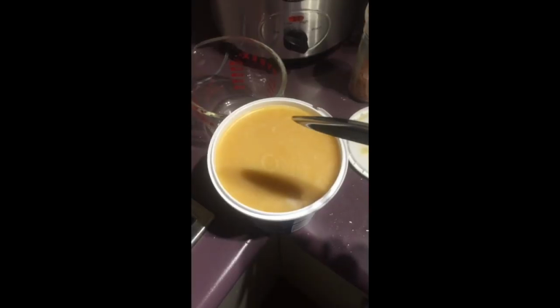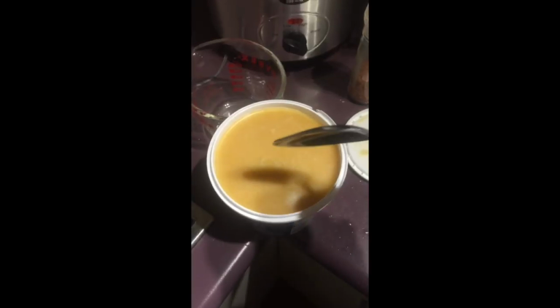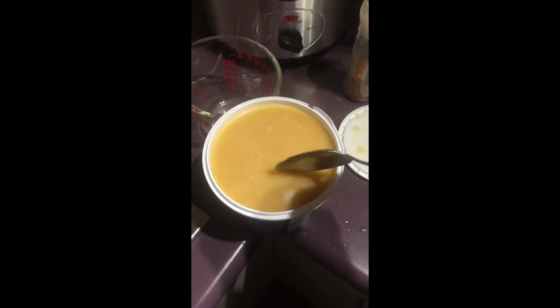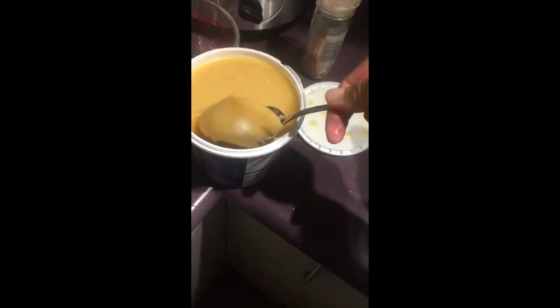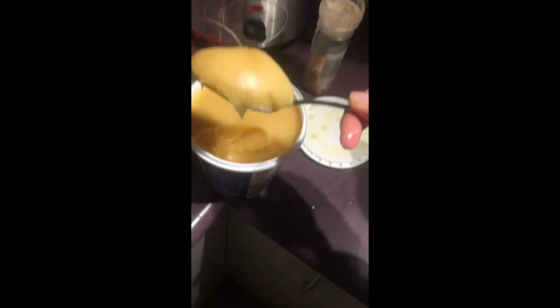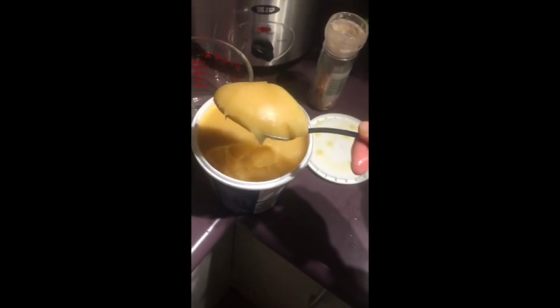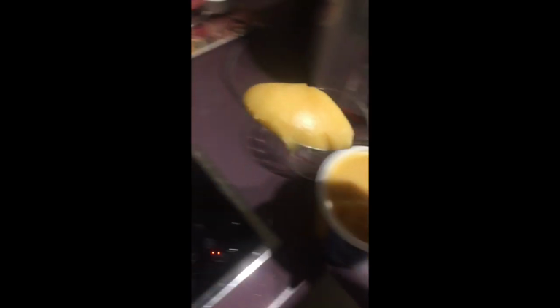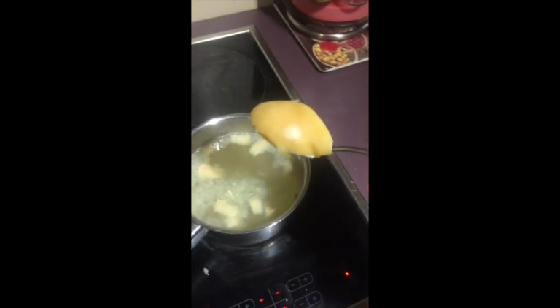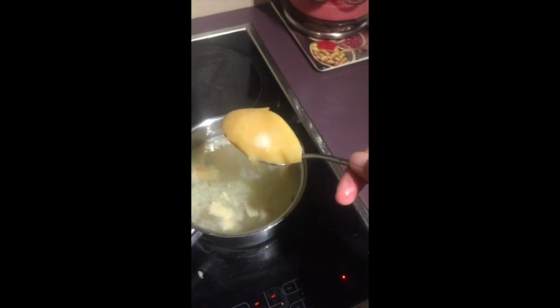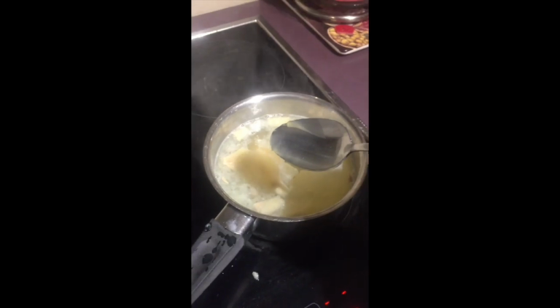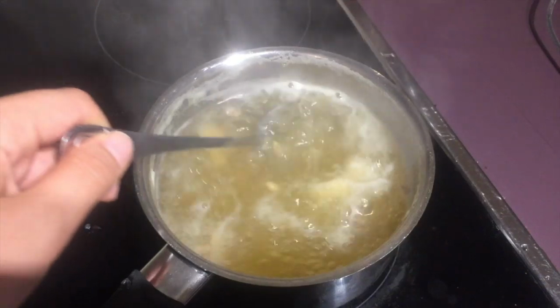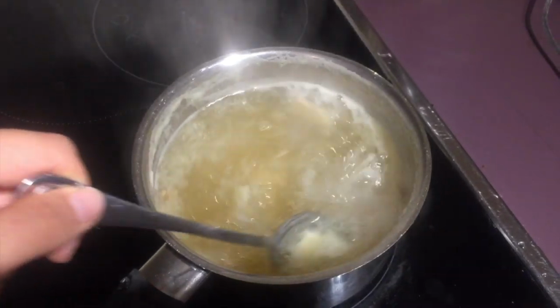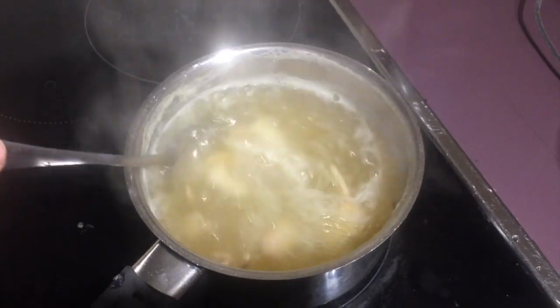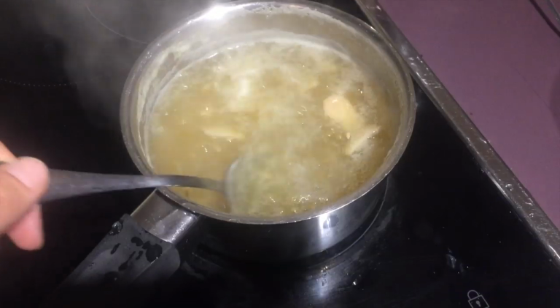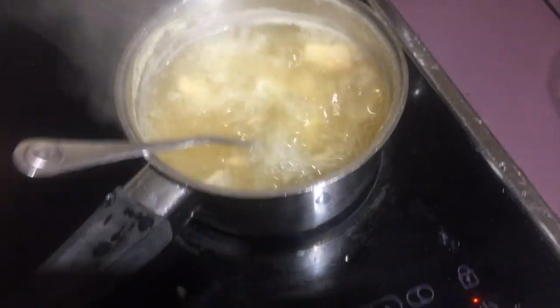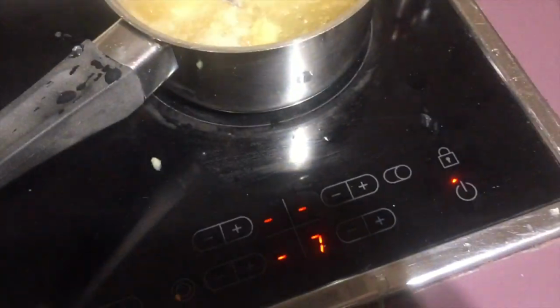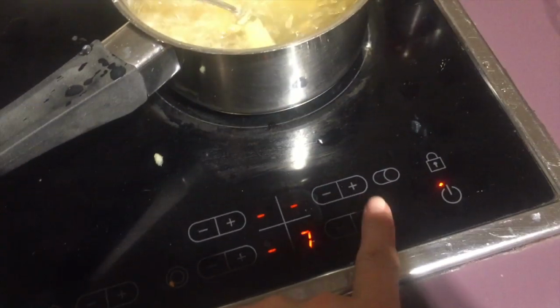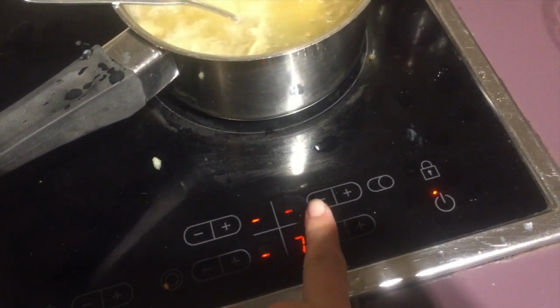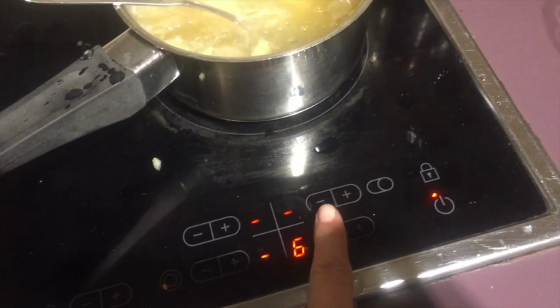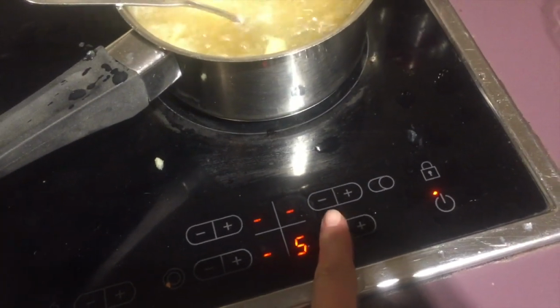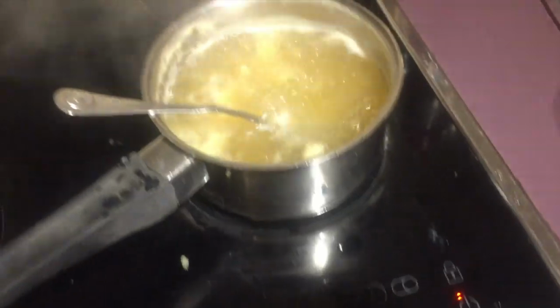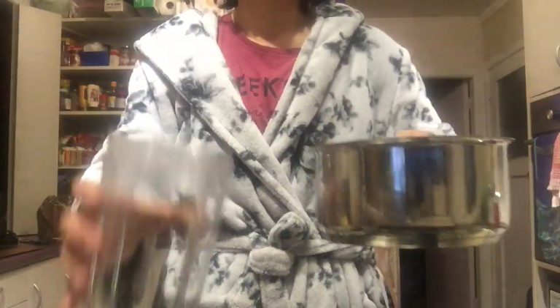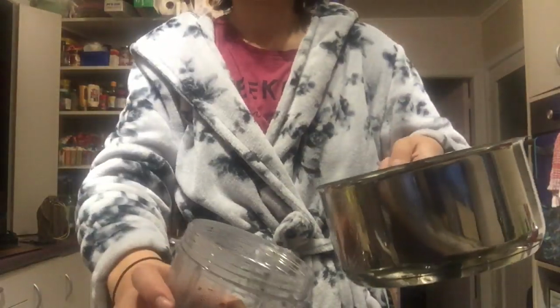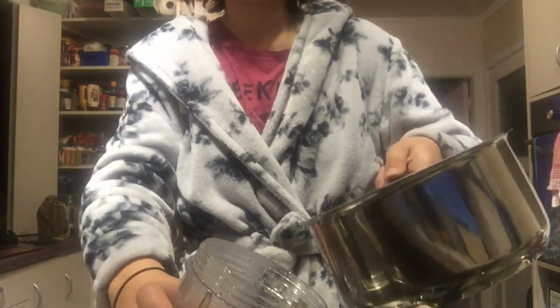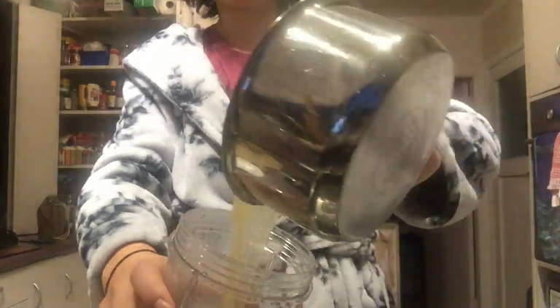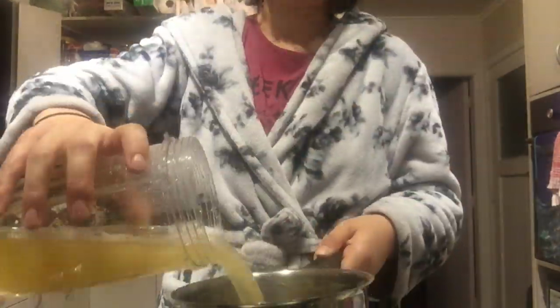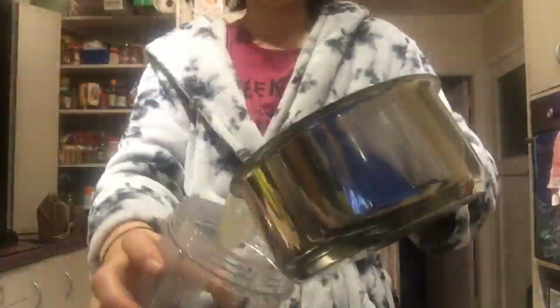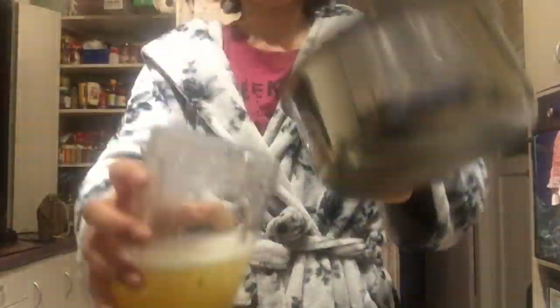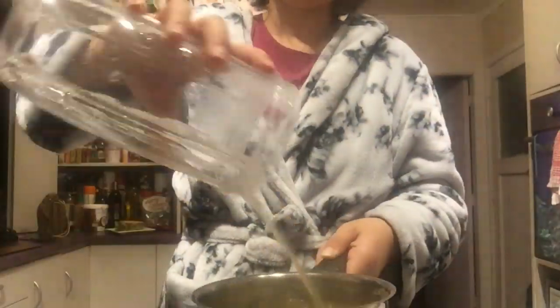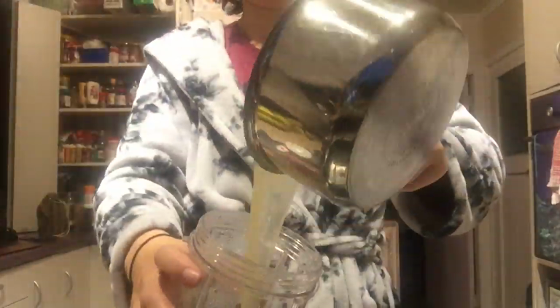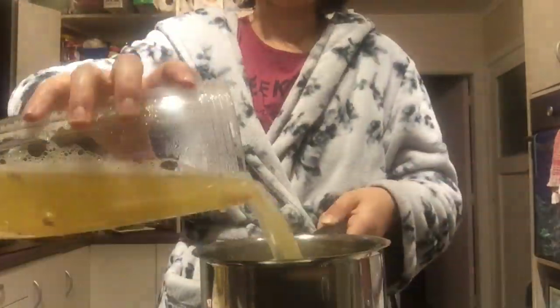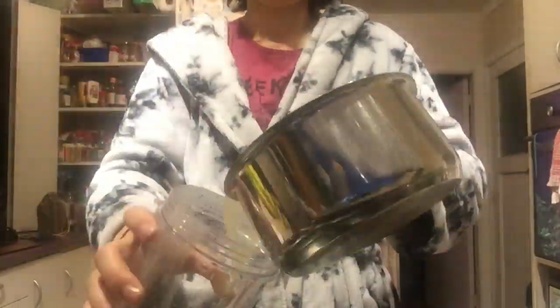Now add two tablespoons of honey and stir. I turned down the heat with this part because it was boiling hot. Now it is ready — just doing that old technique, you know, to try and cool it down.